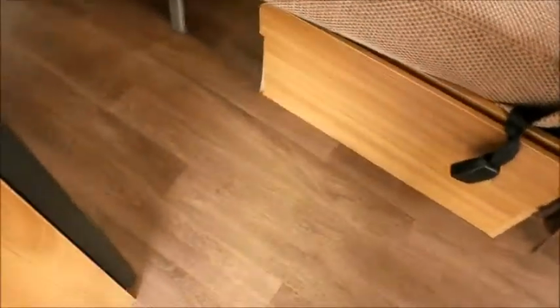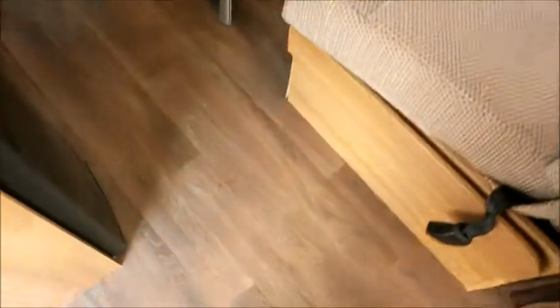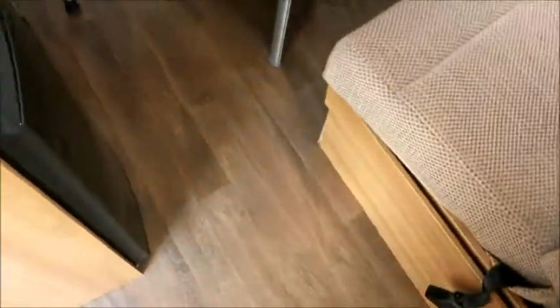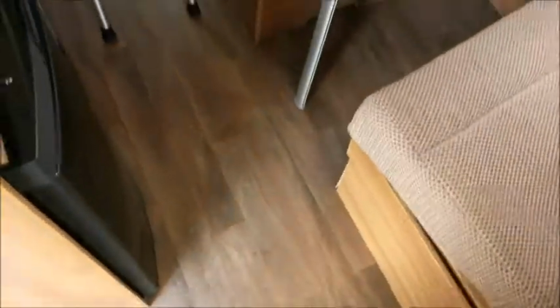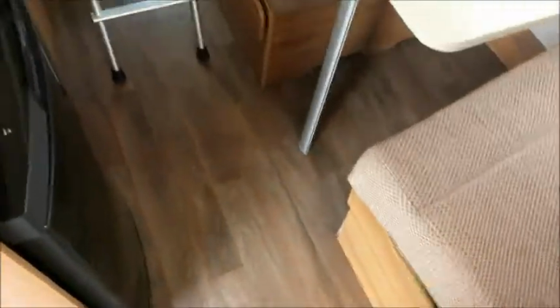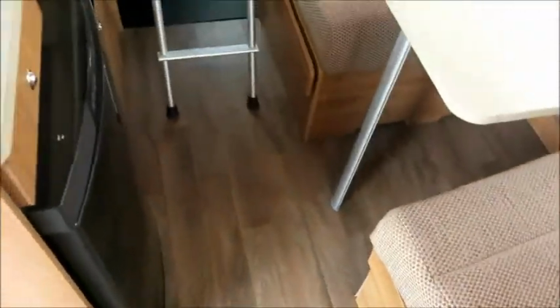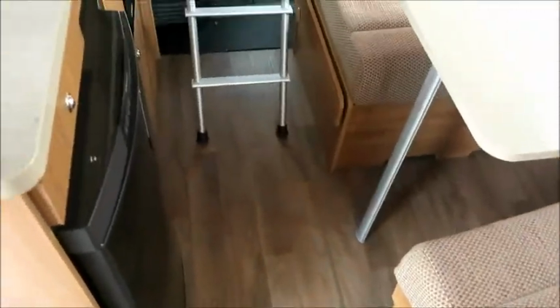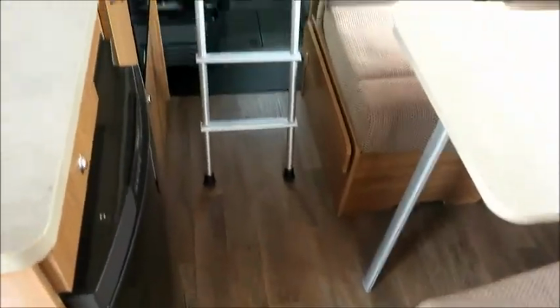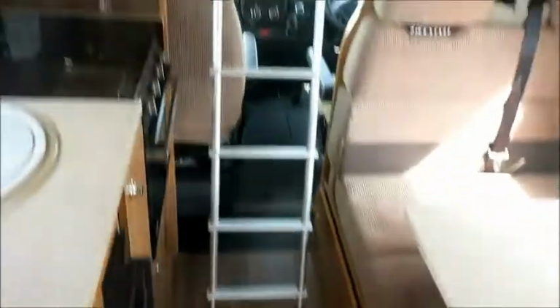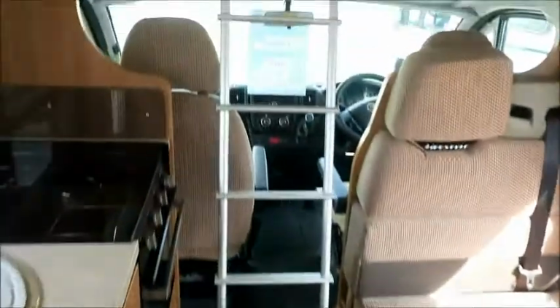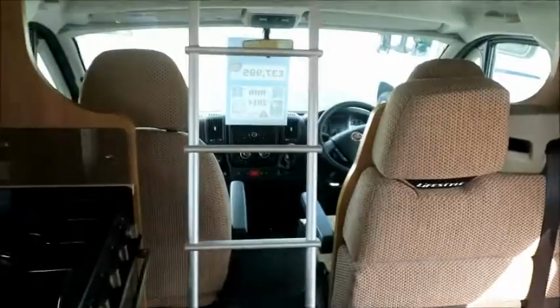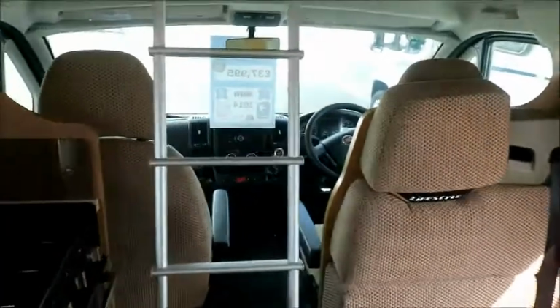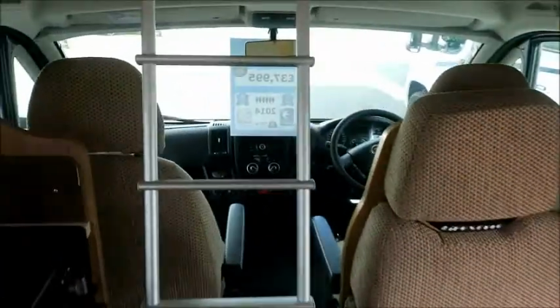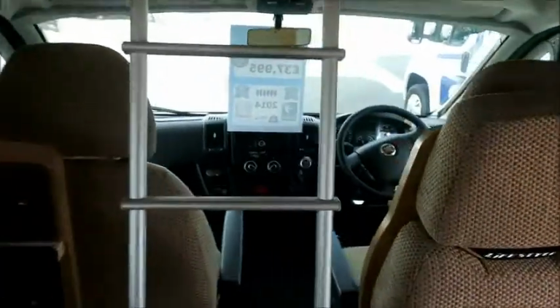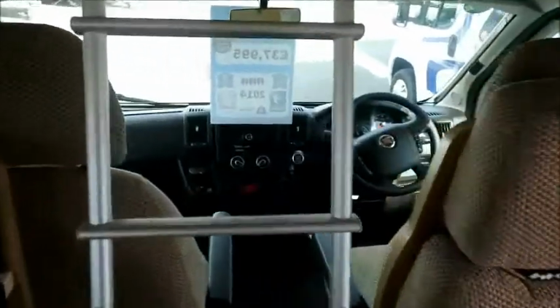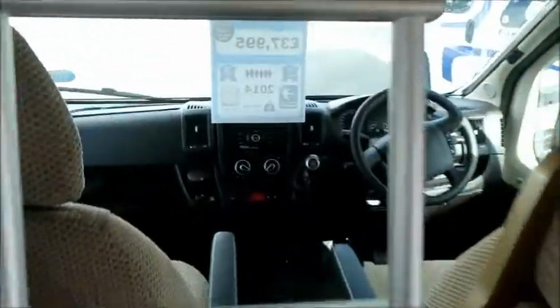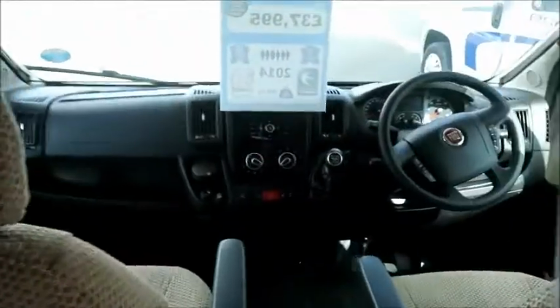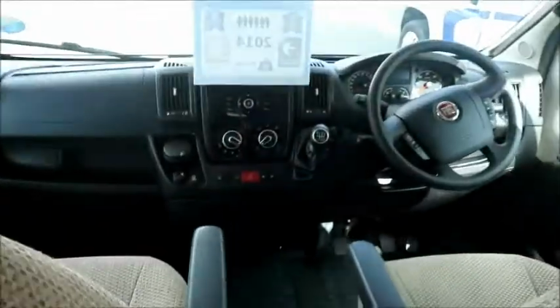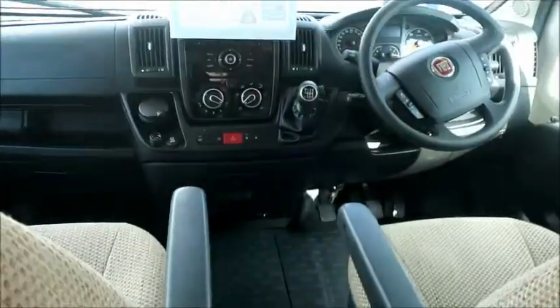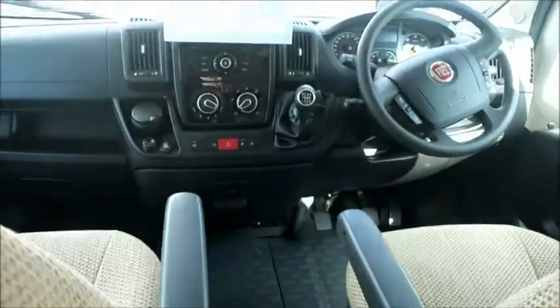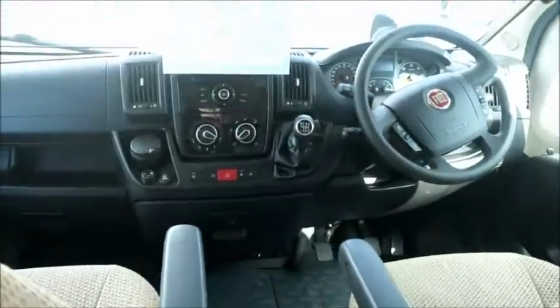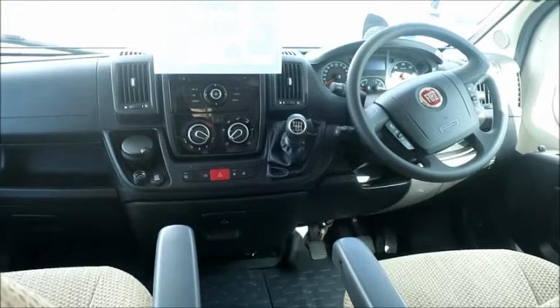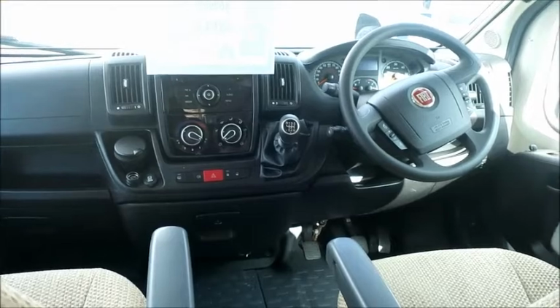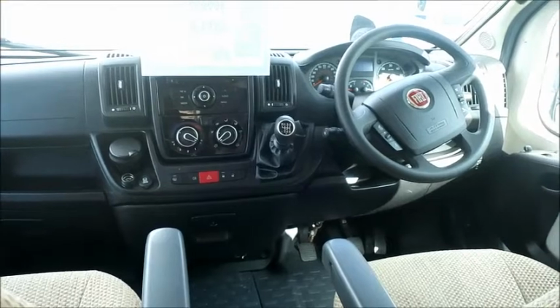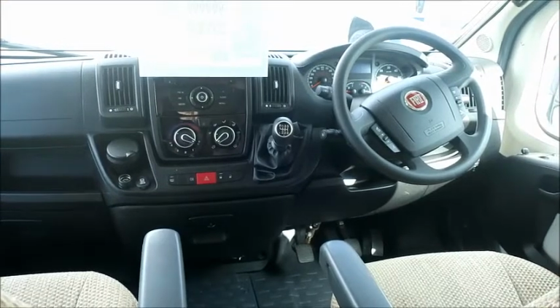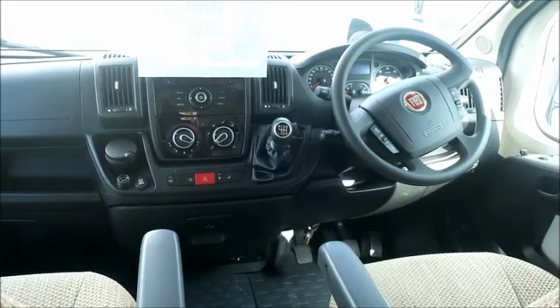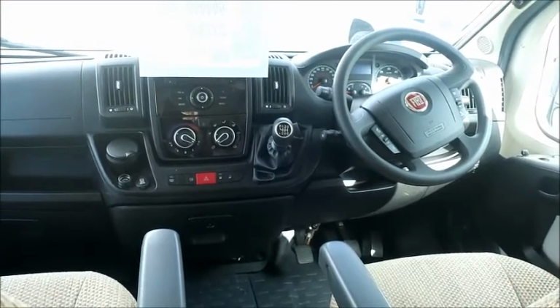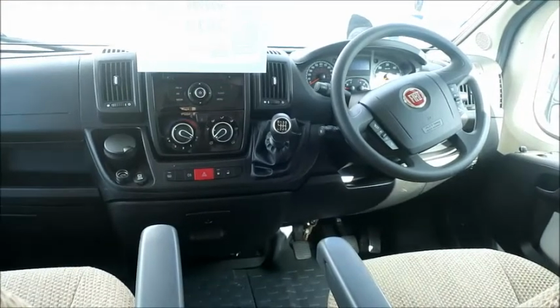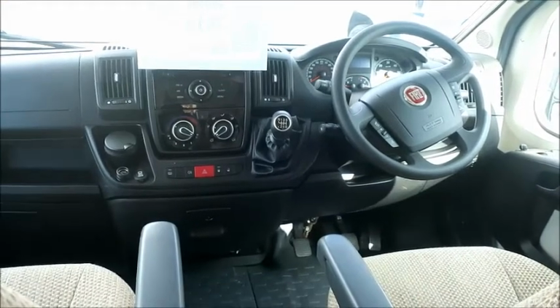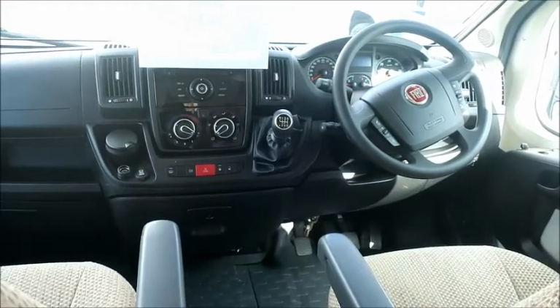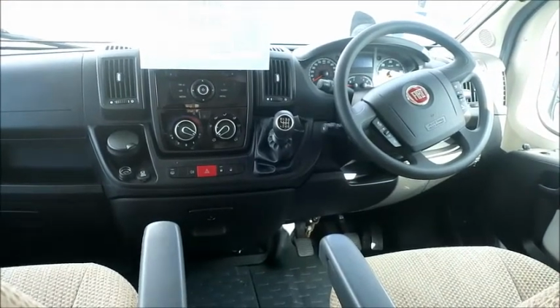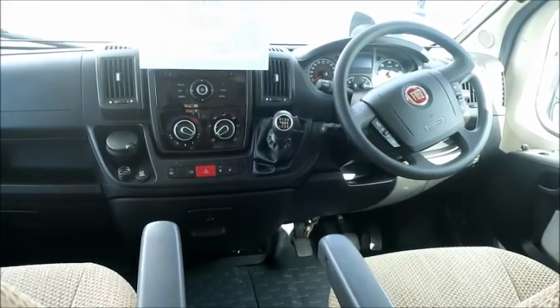Nice veneered floor, we do have the carpets. Up at the business end there is air conditioning, there is cruise control. This vehicle has done less than 10,000 miles.